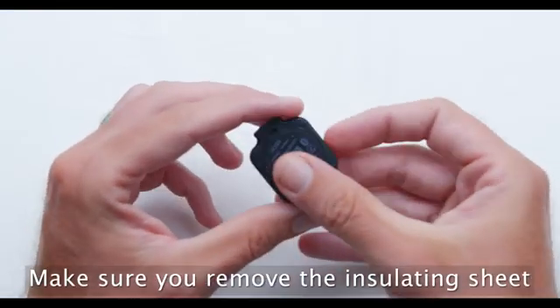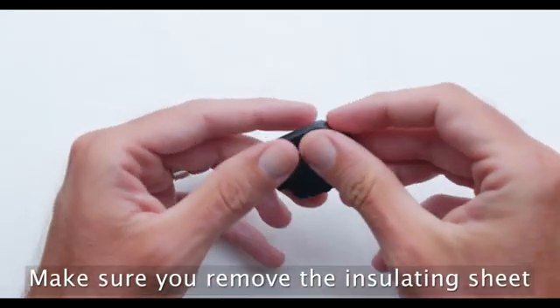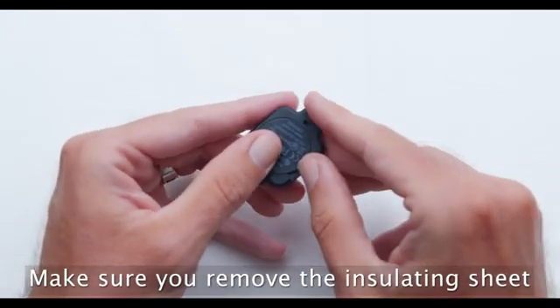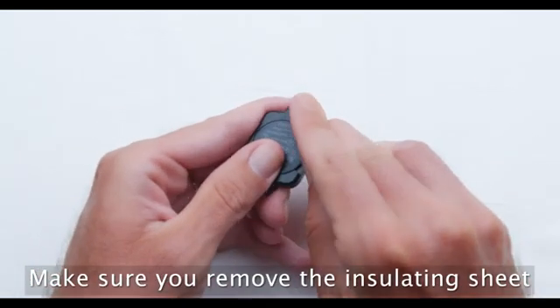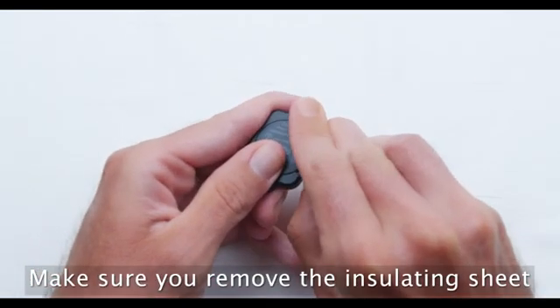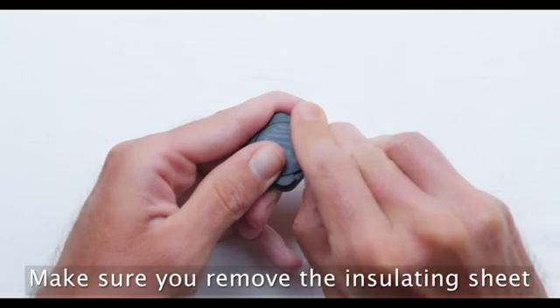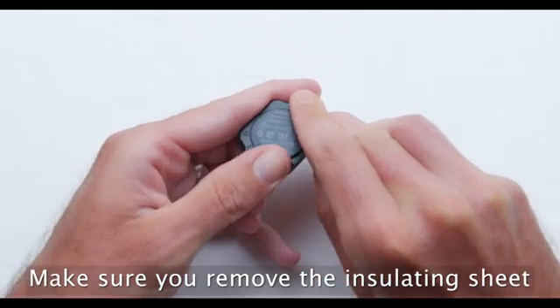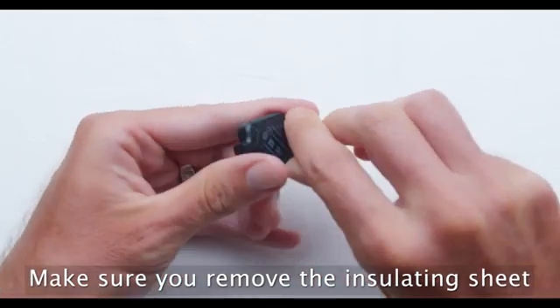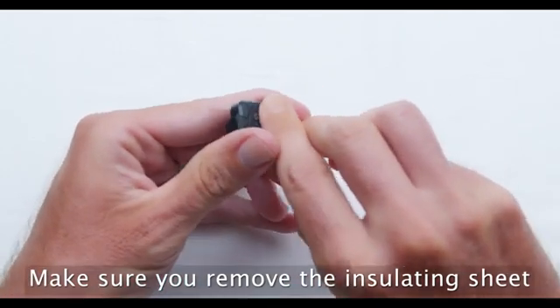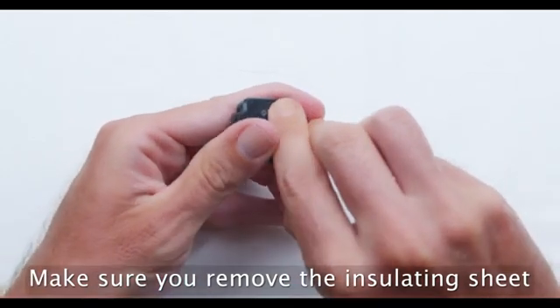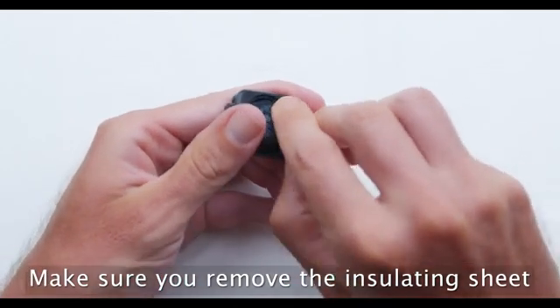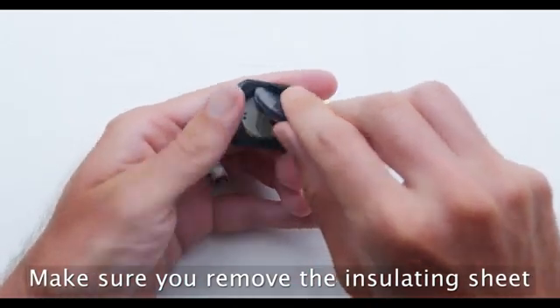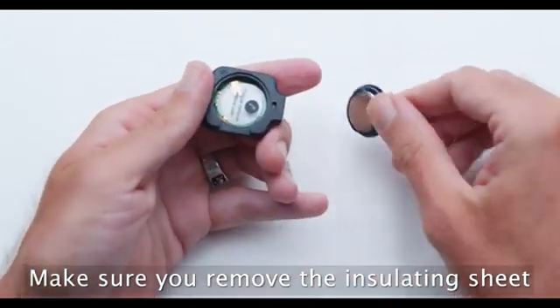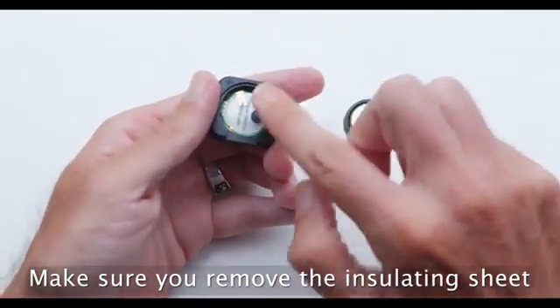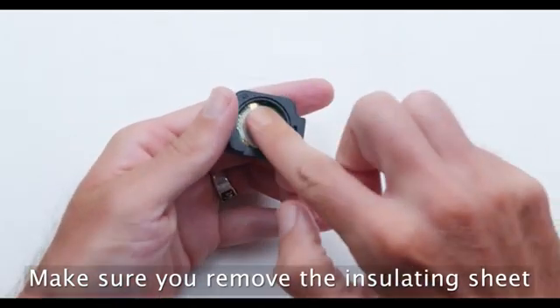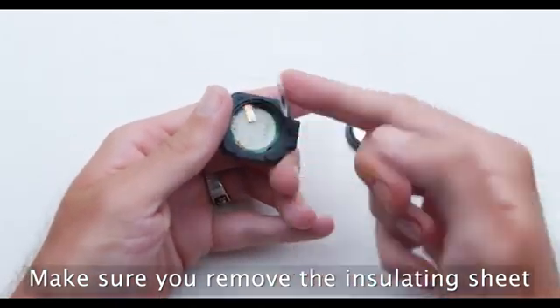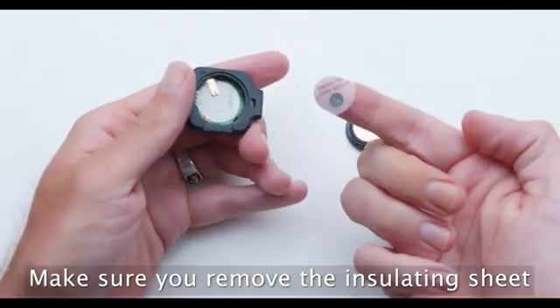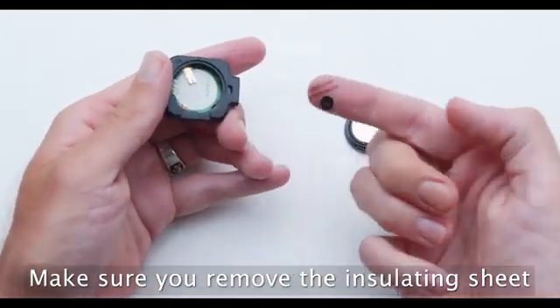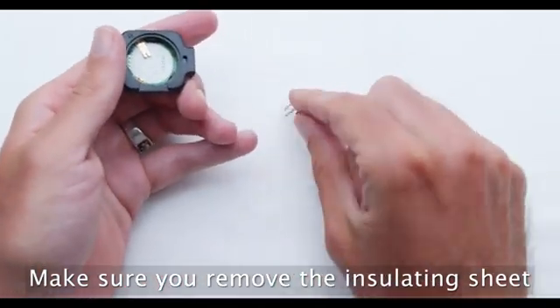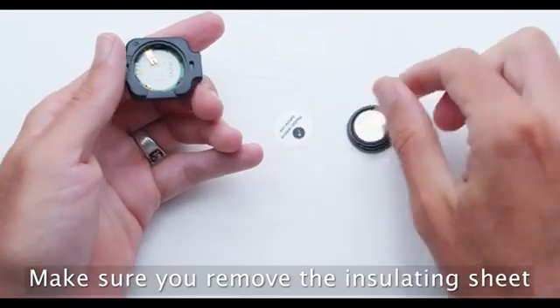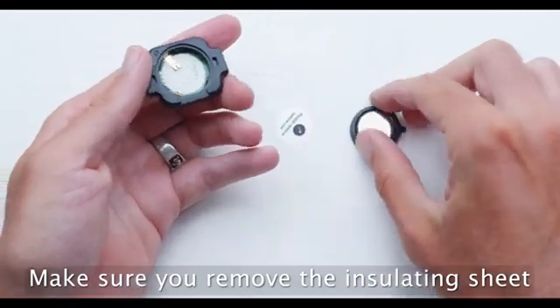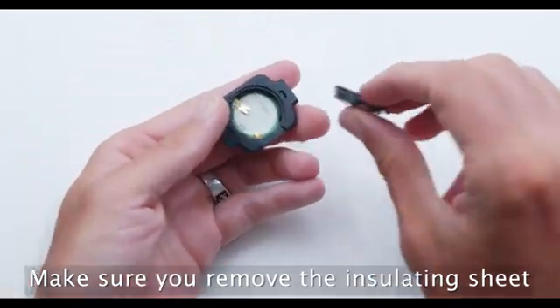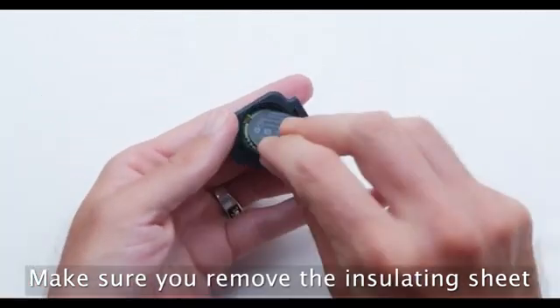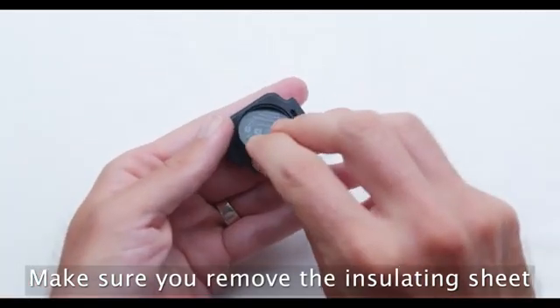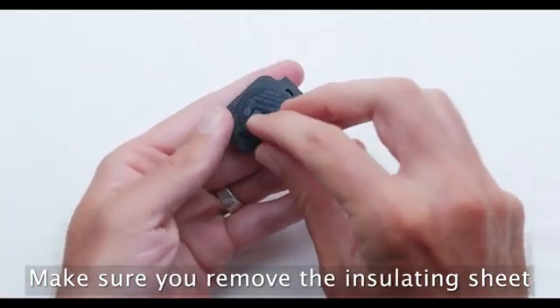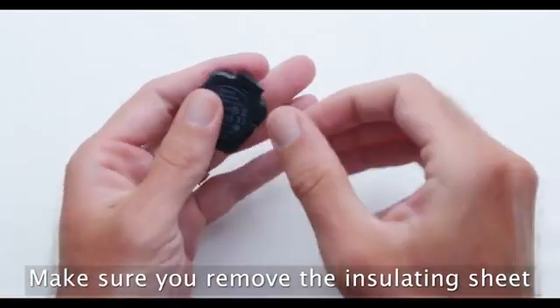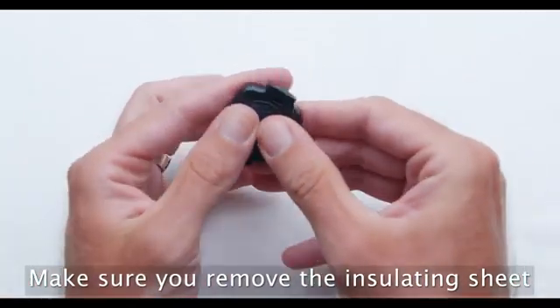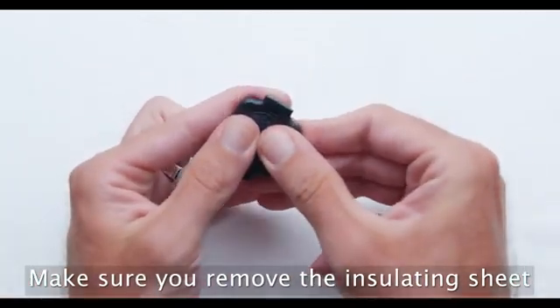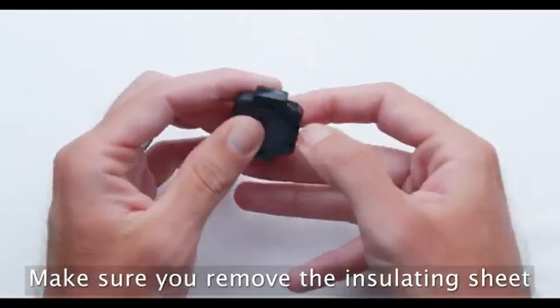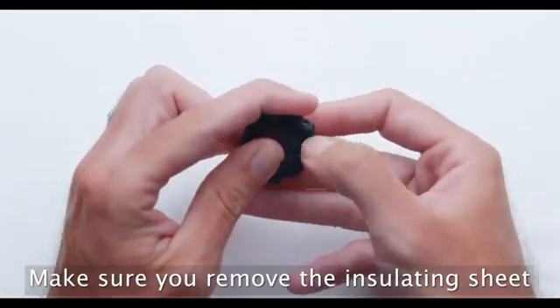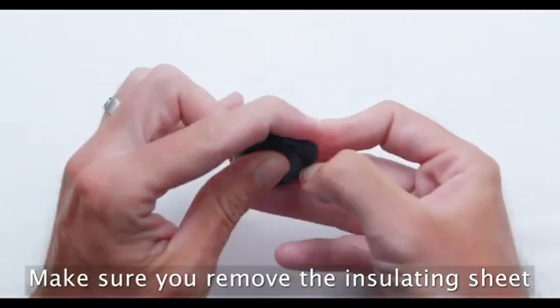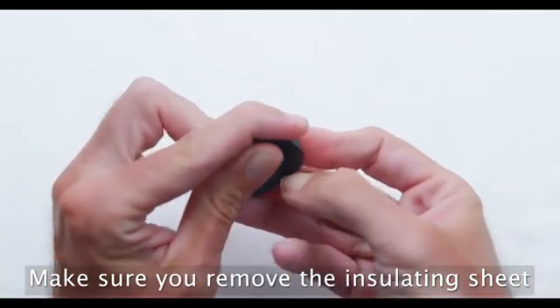Now let's get started. Remove the back of the Vortex and take out the clear insulating sheet. Then replace the back and click it in to make sure it fits.